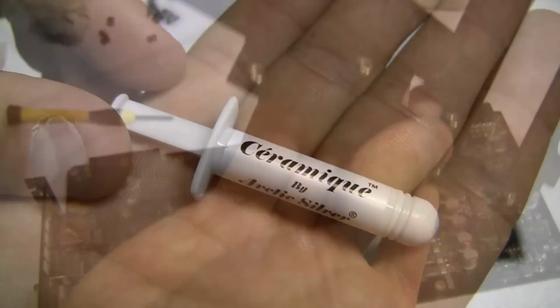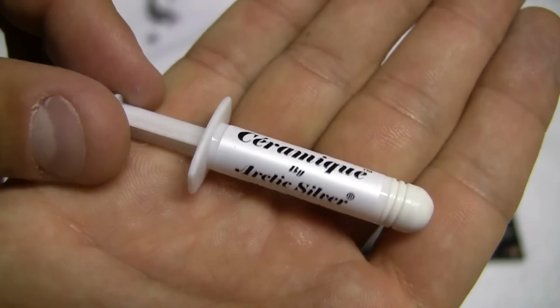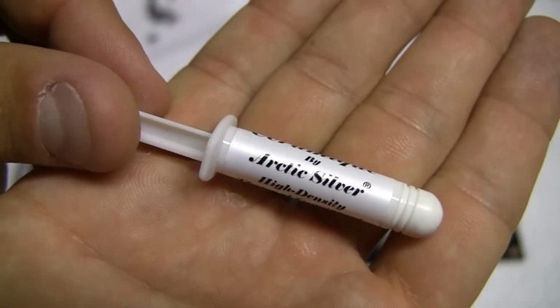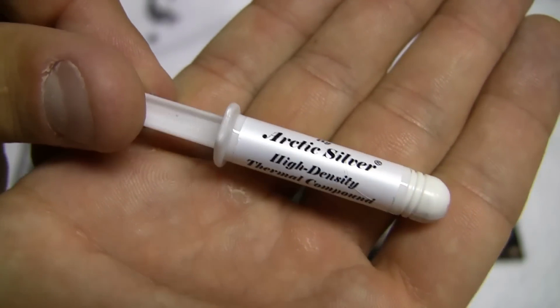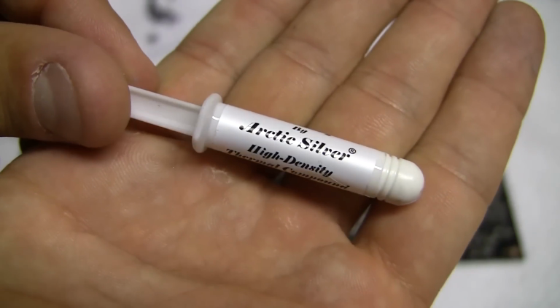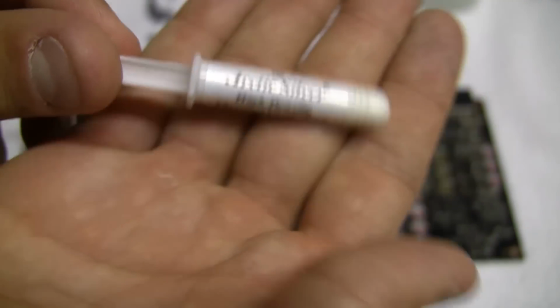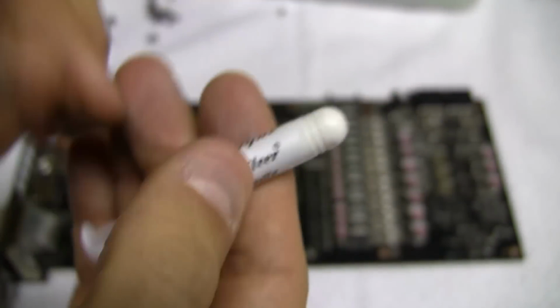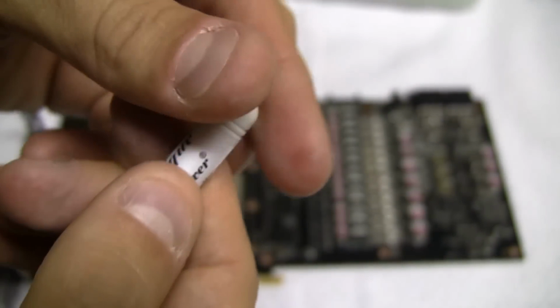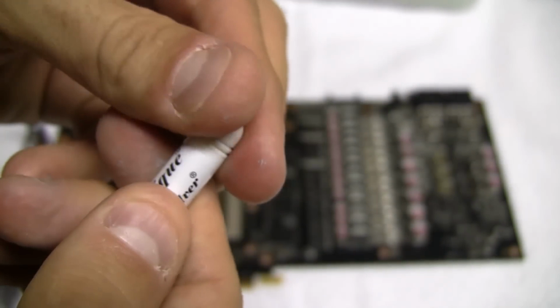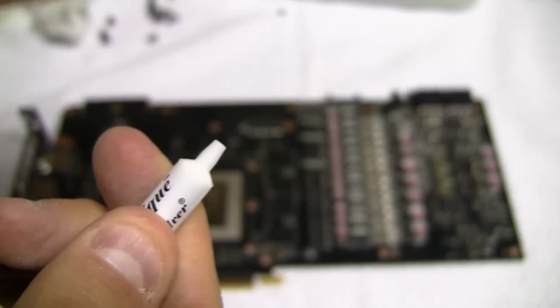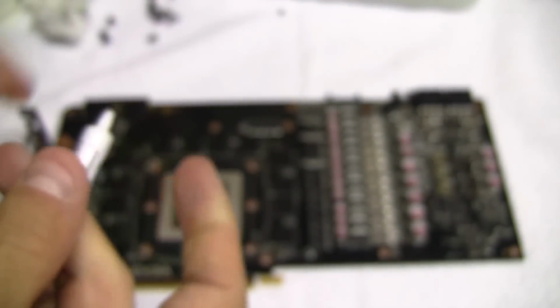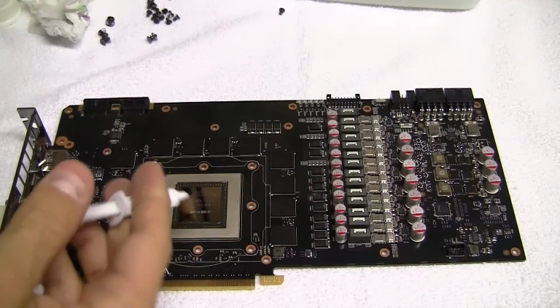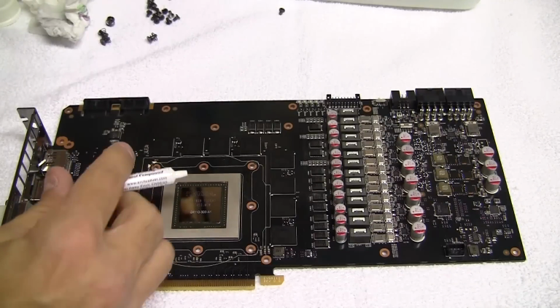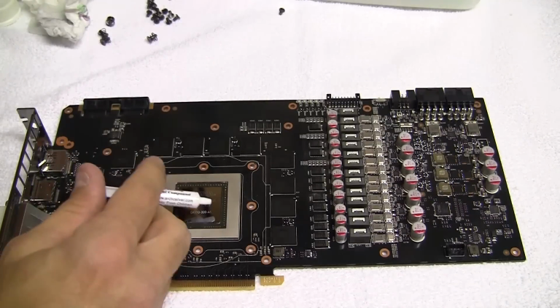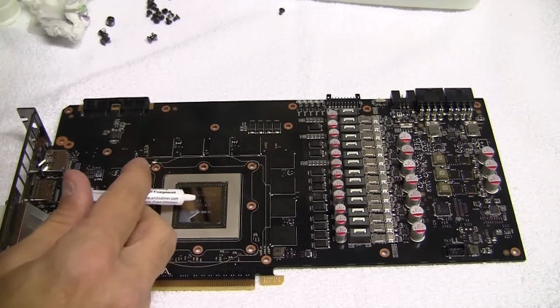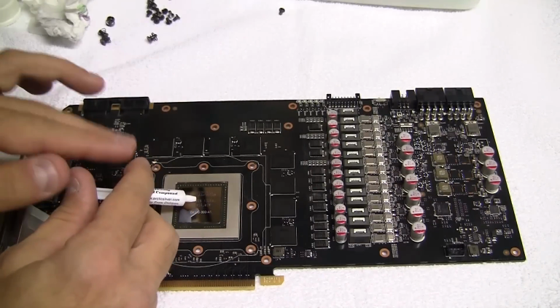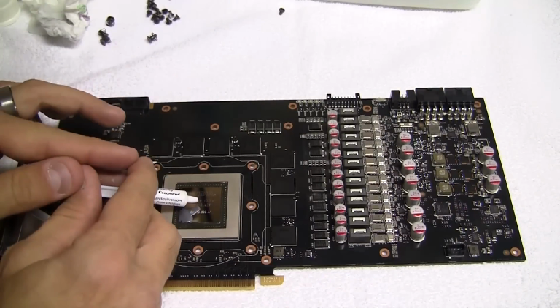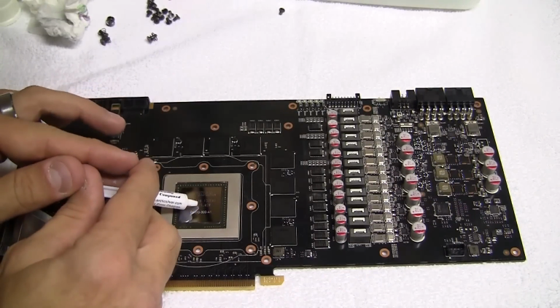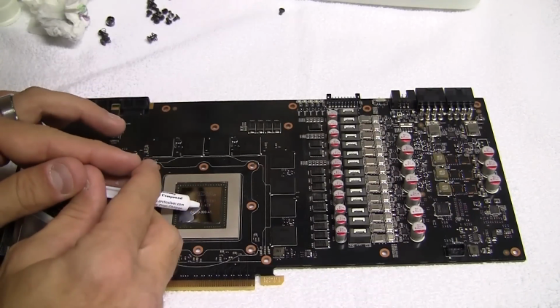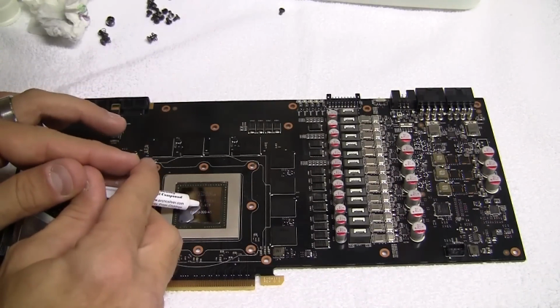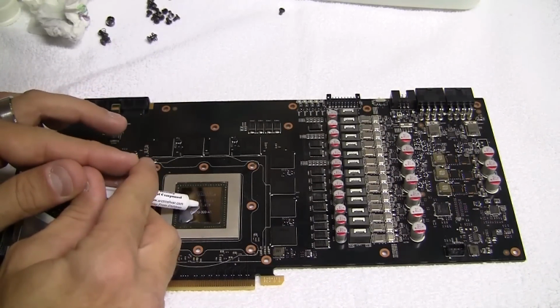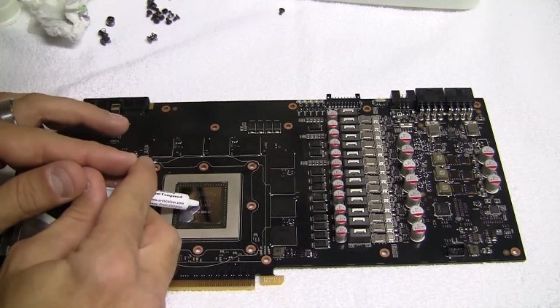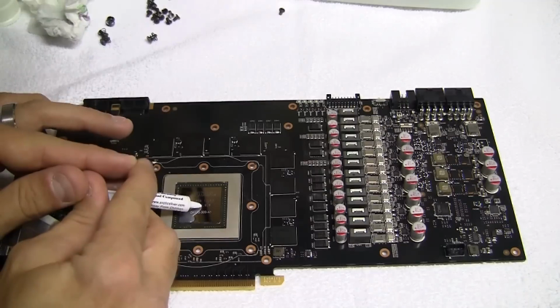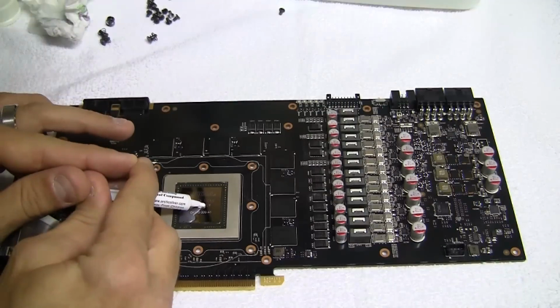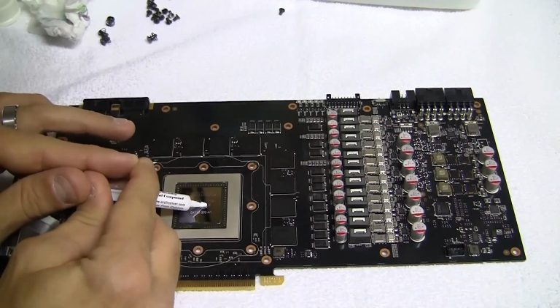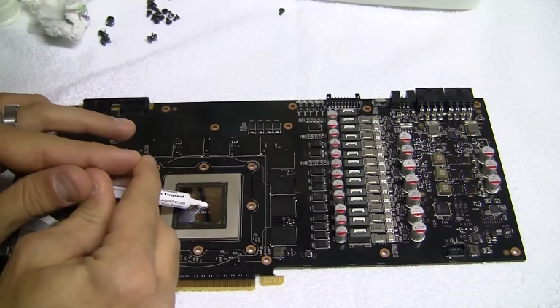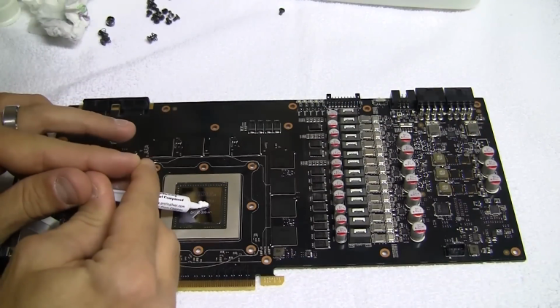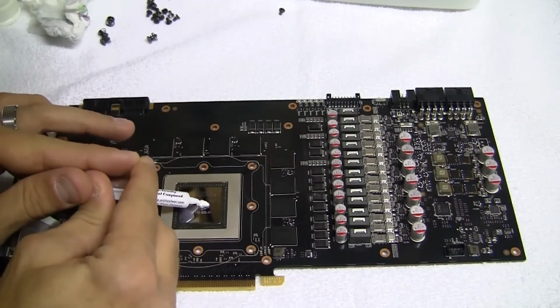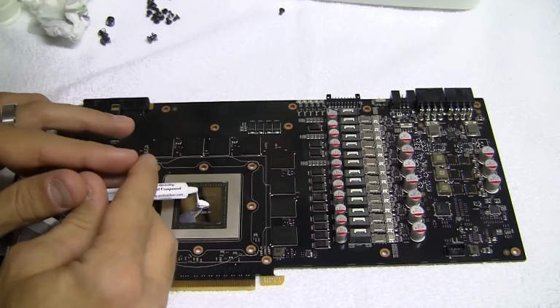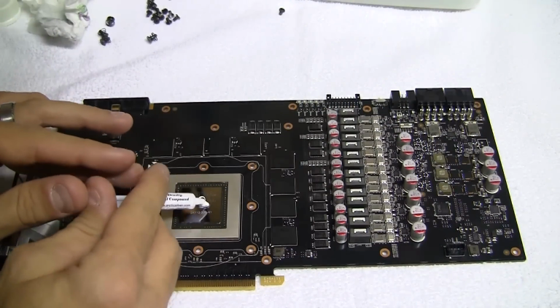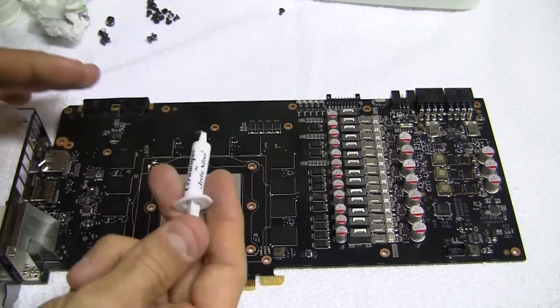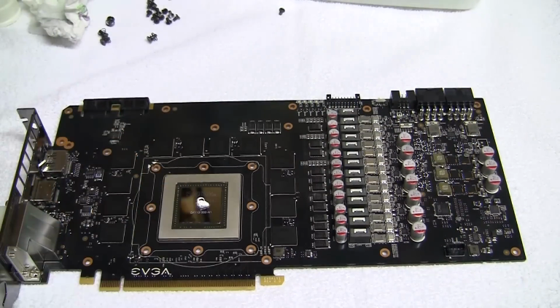You can use the included thermal paste with the water block, but you can use any thermal paste of your choice. Take a pea-sized amount and put it in the center of the chipset. If you want, you can spread it around for better distribution.